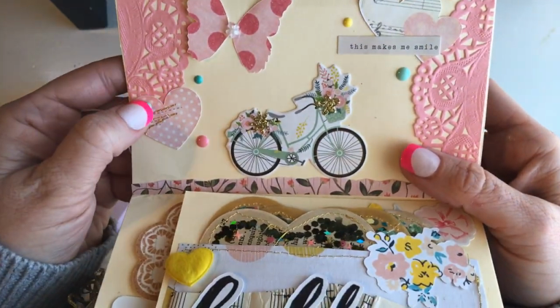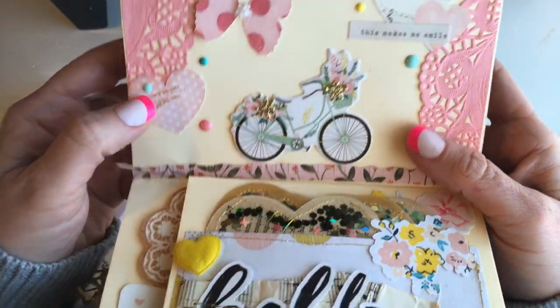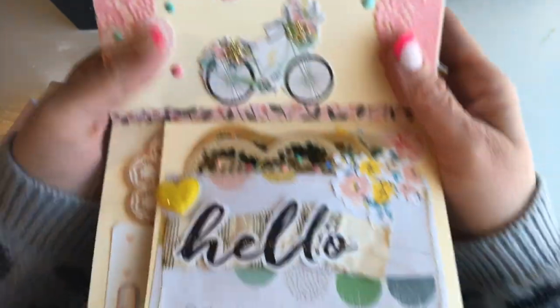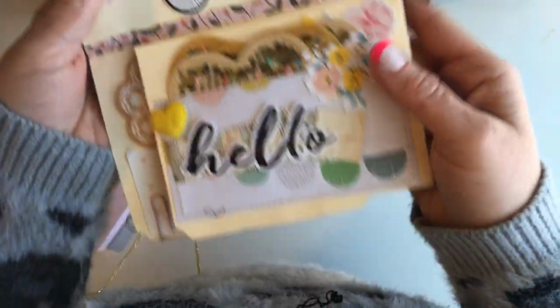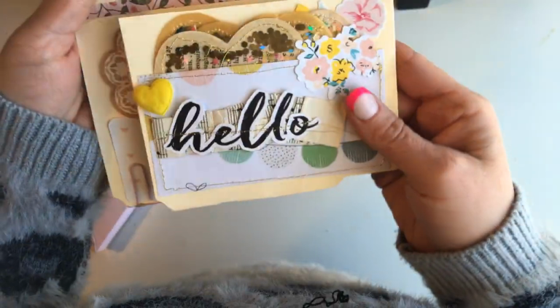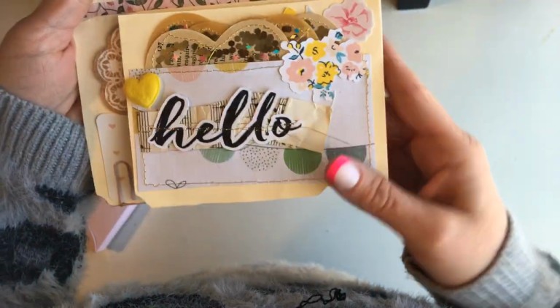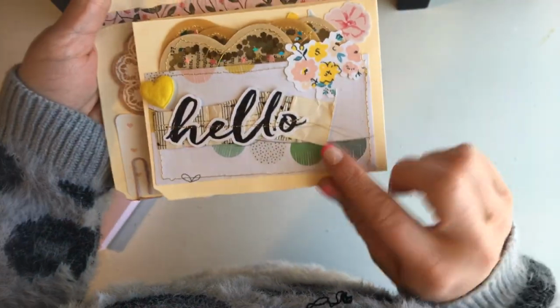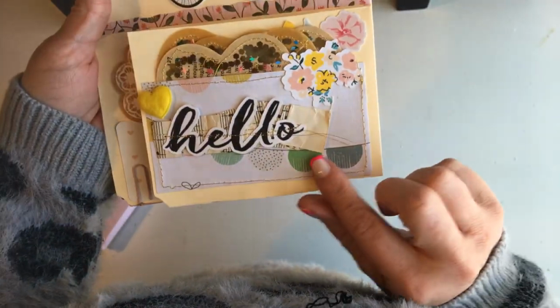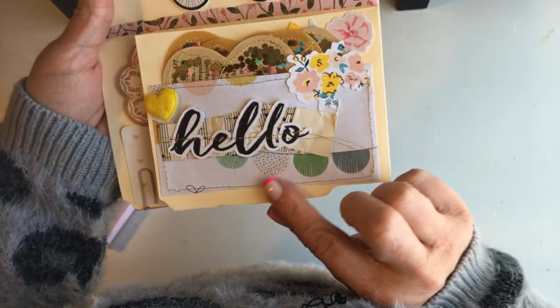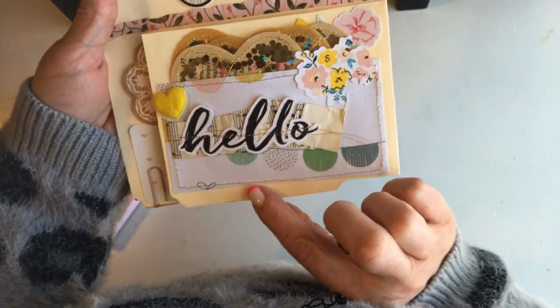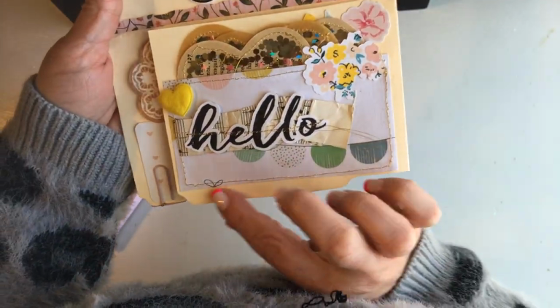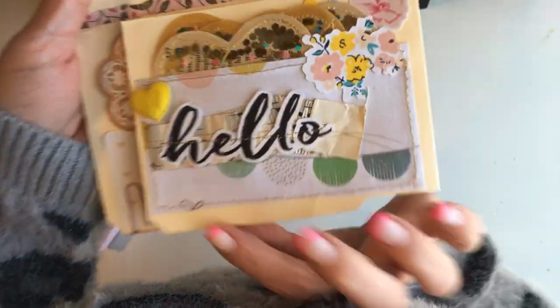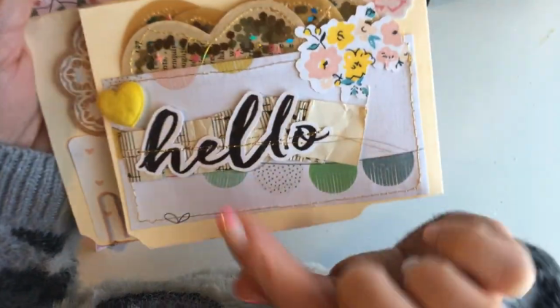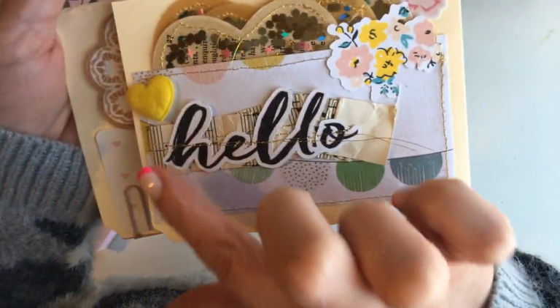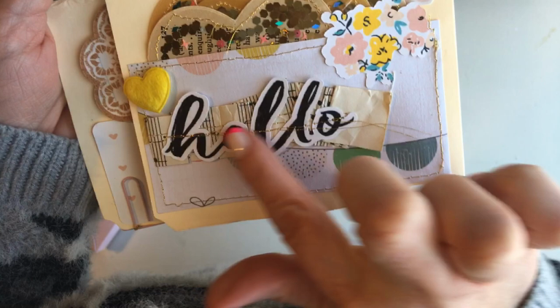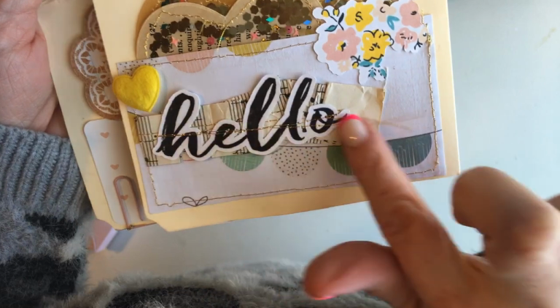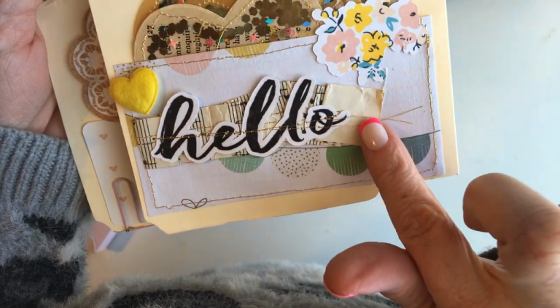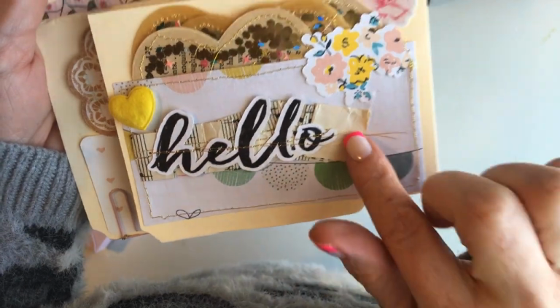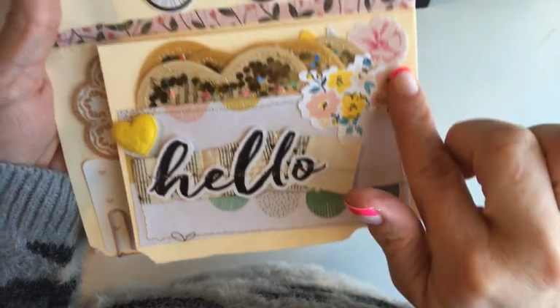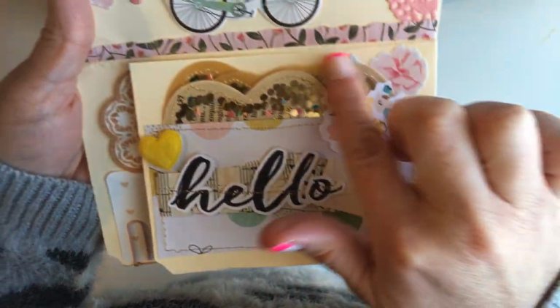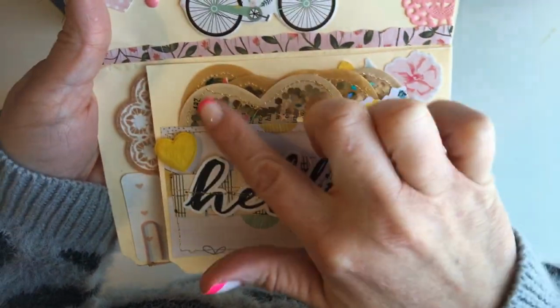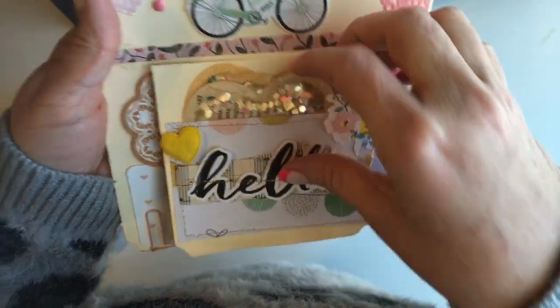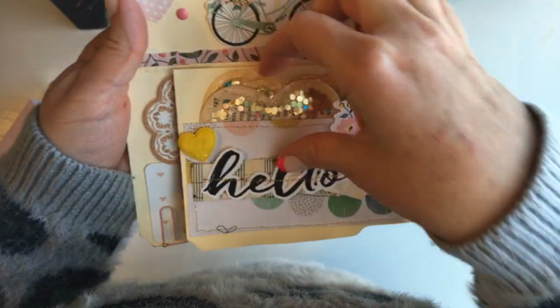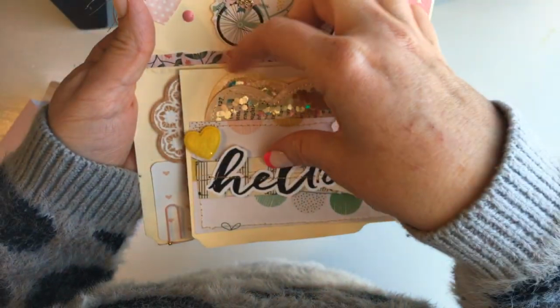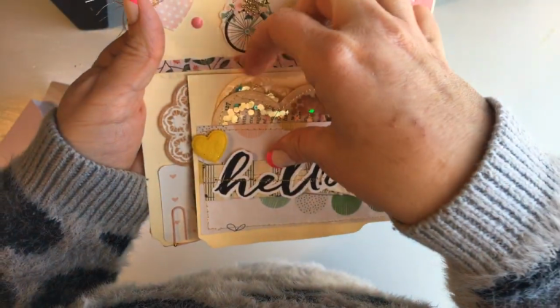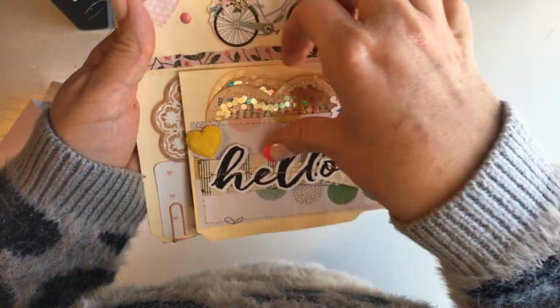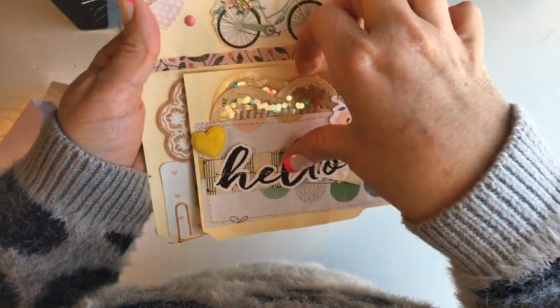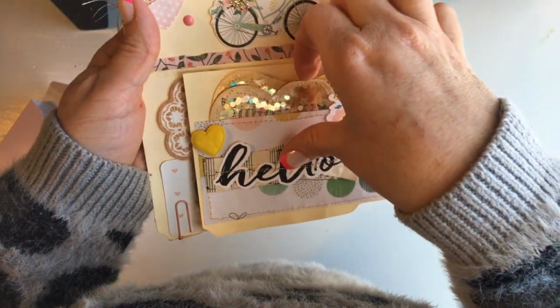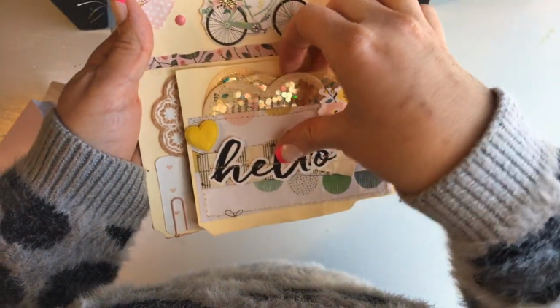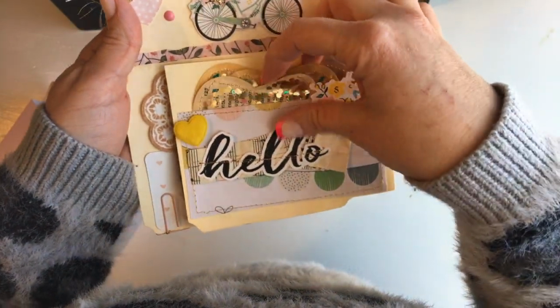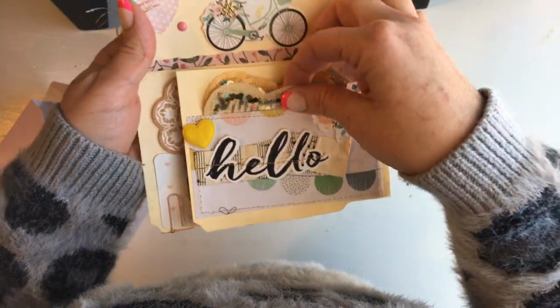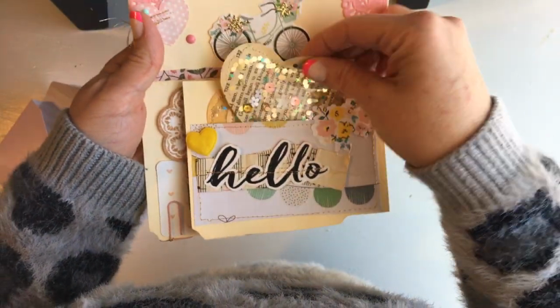It's a little bike and I added some really cute glittery flowers and then some really pretty enamel dots. And then this is the little flap page and then I sewed this here and then I made her some embellishments.